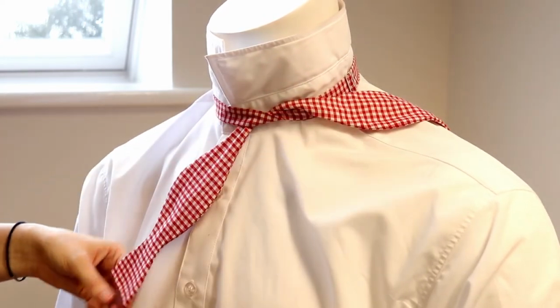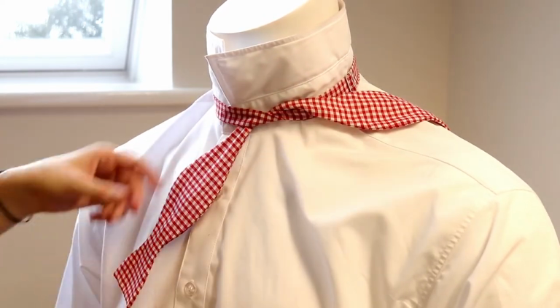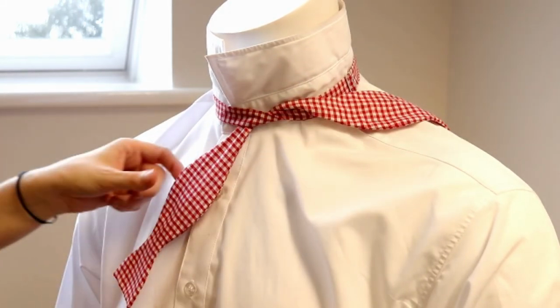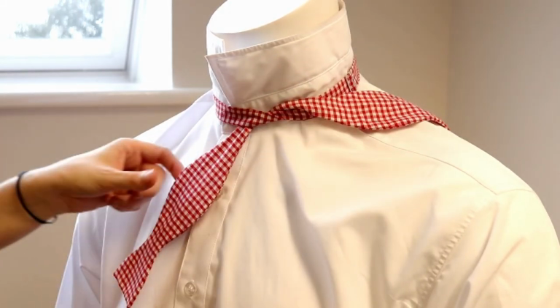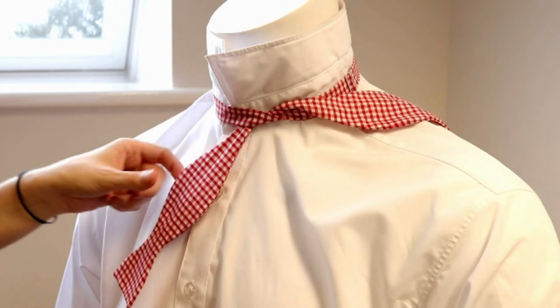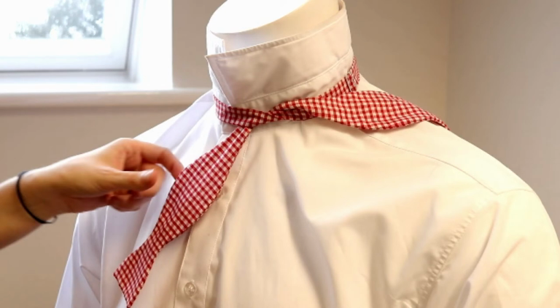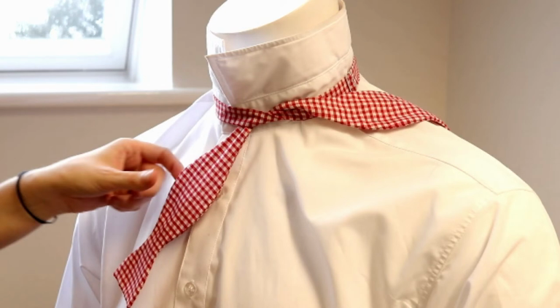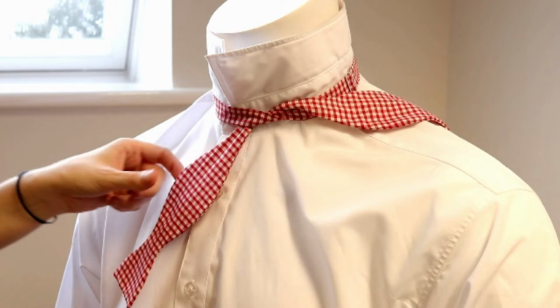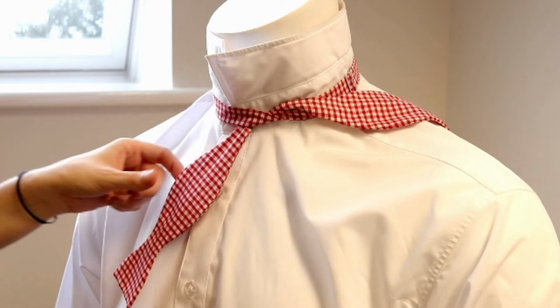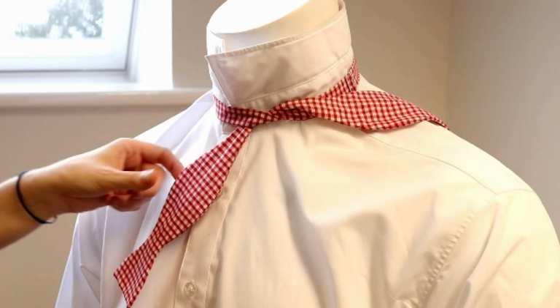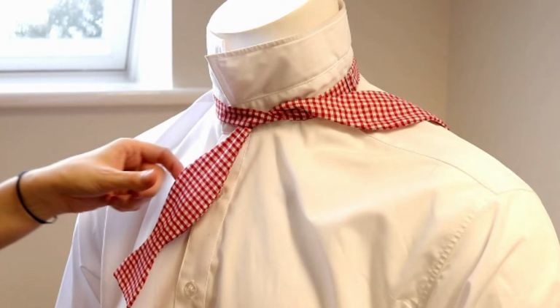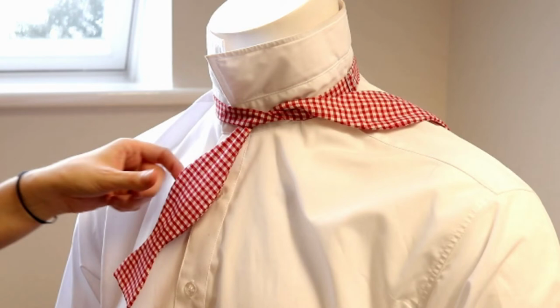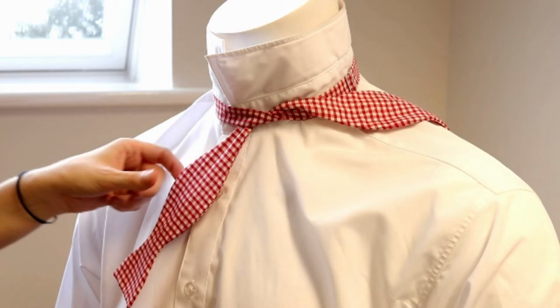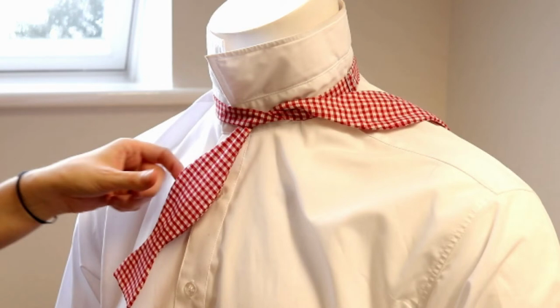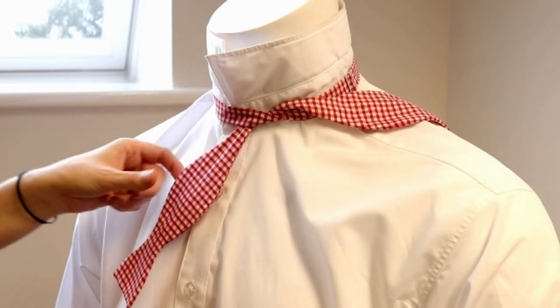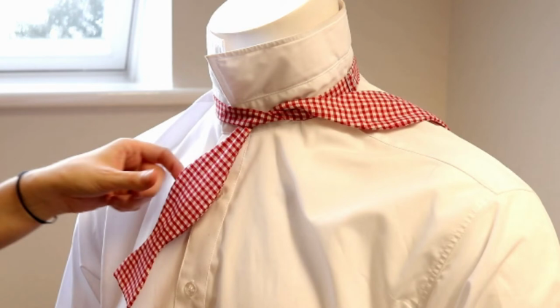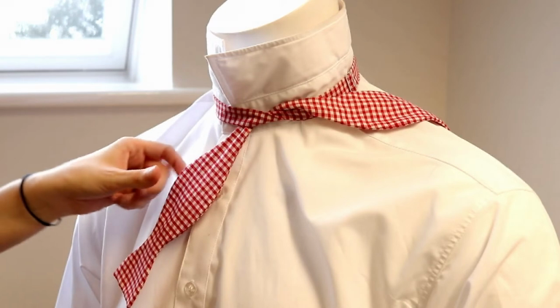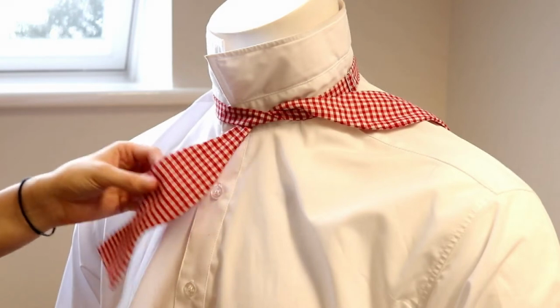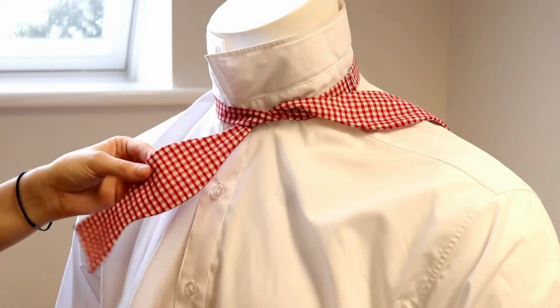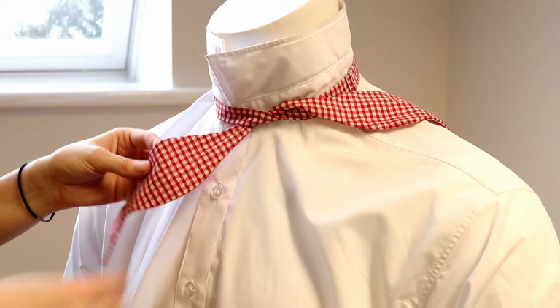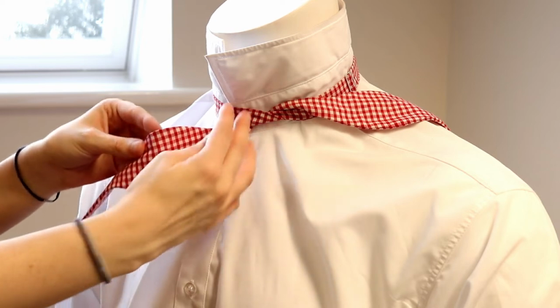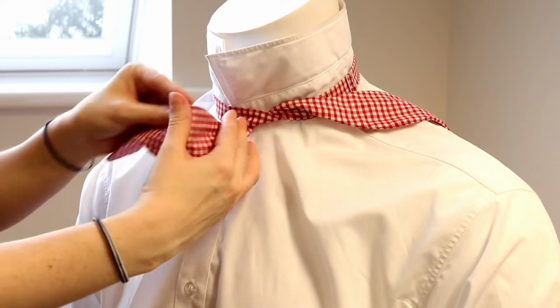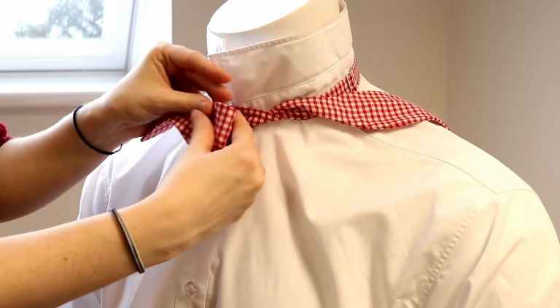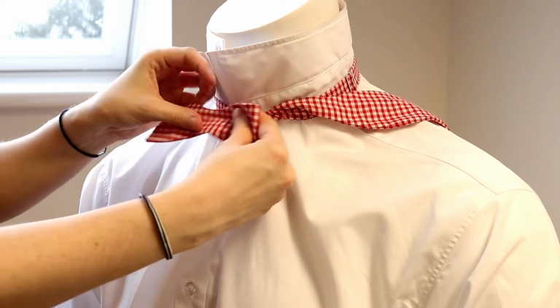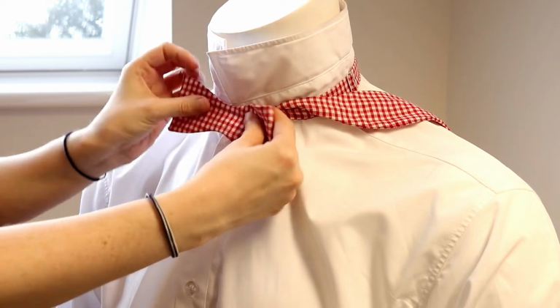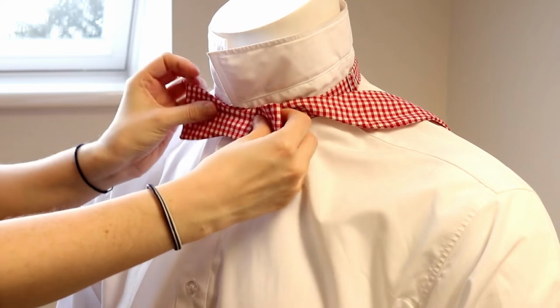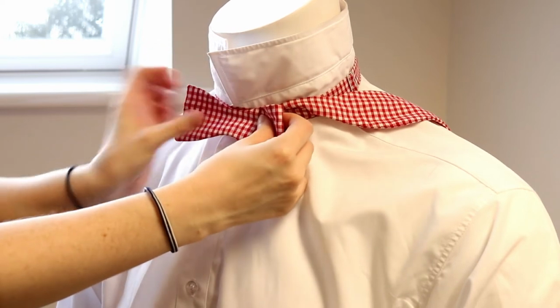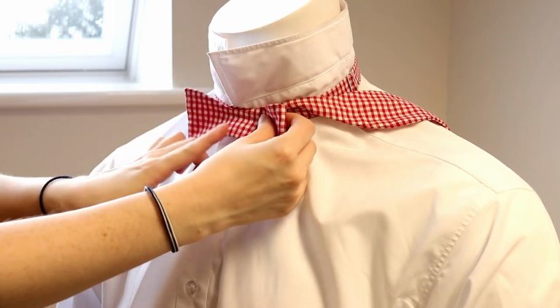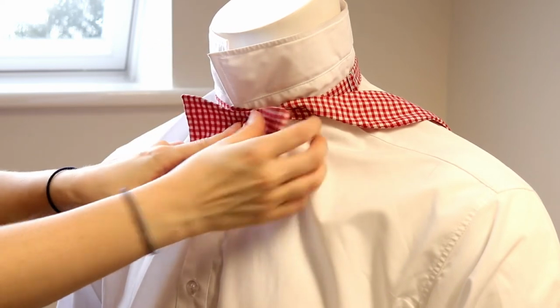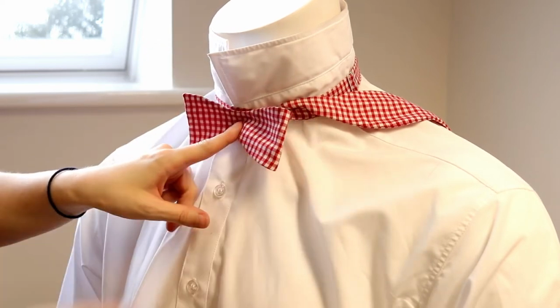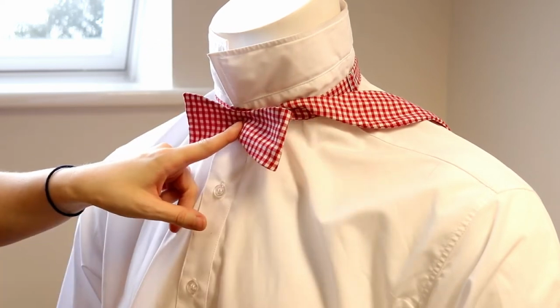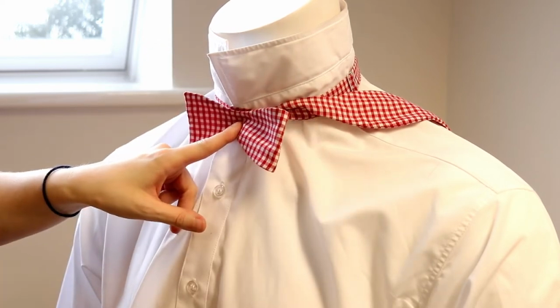Leave the longer piece over the shoulder — you won't need it for this step. Bring the shorter end of the bowtie up and fold it into the shape of a bow in front of your knot.